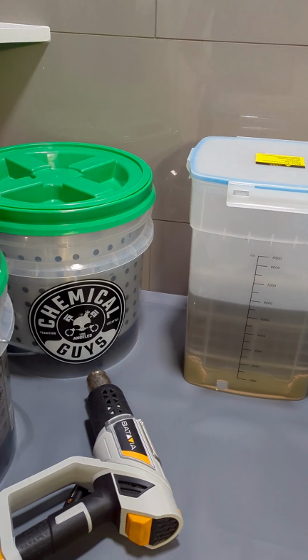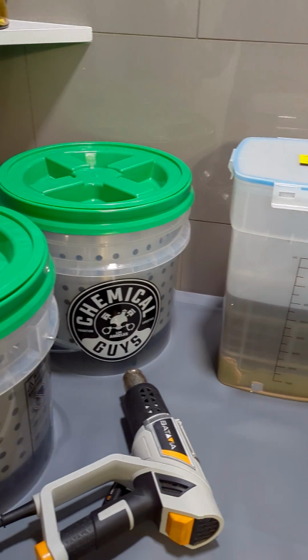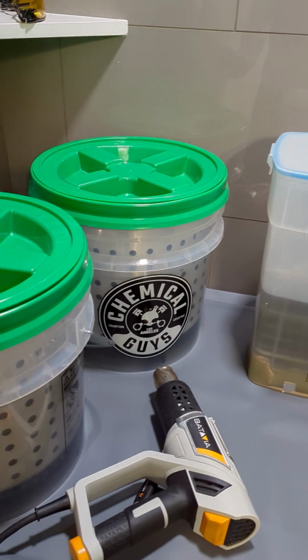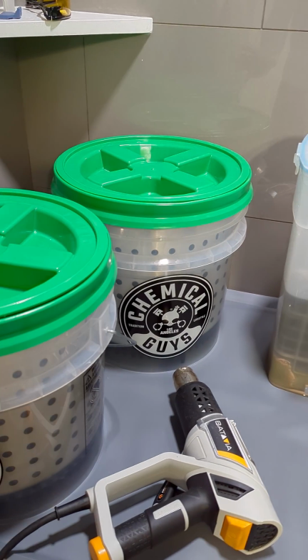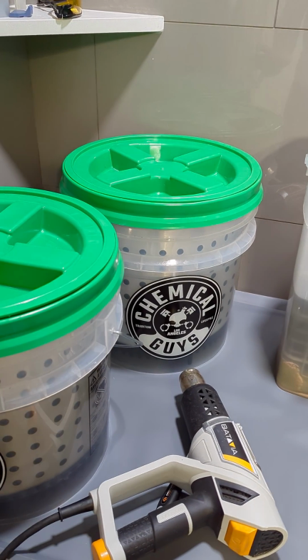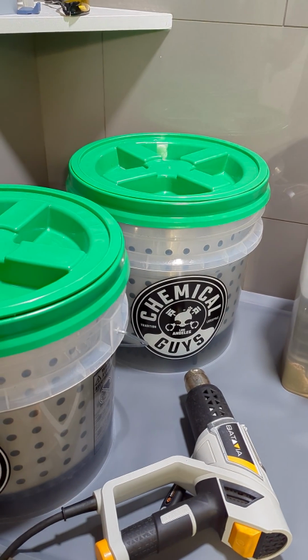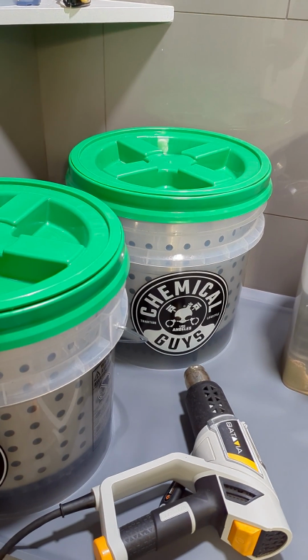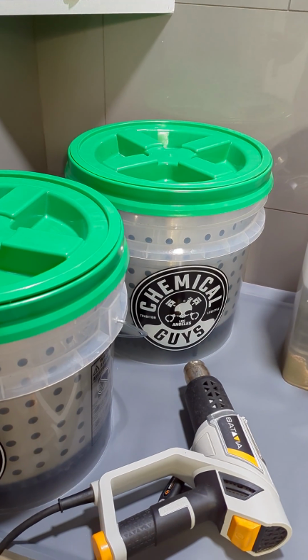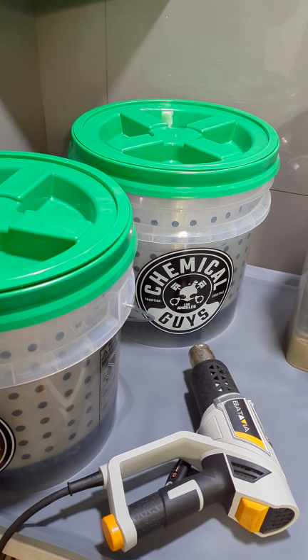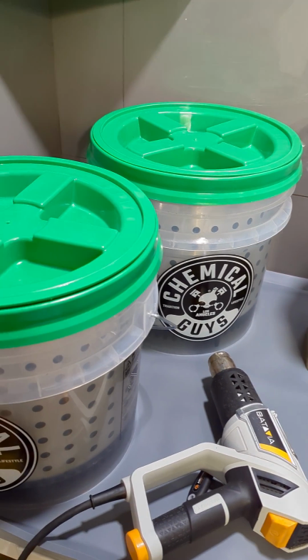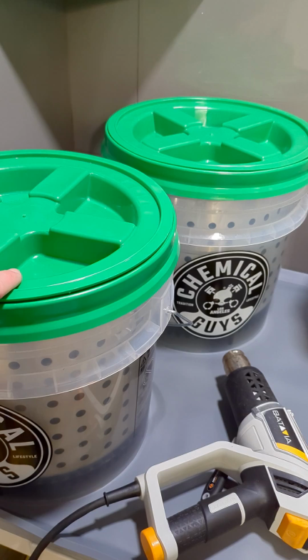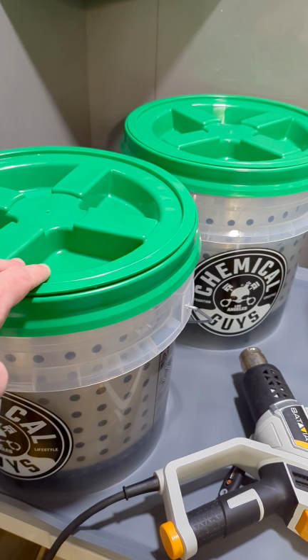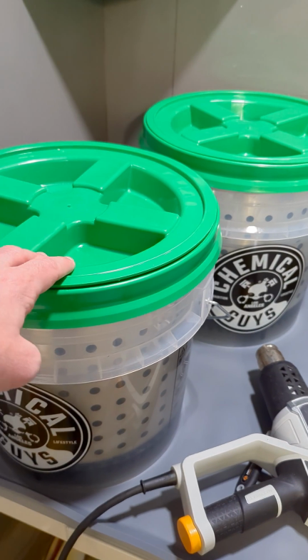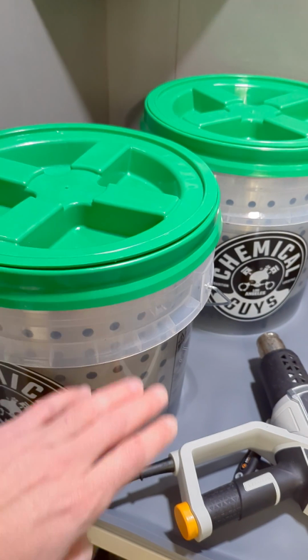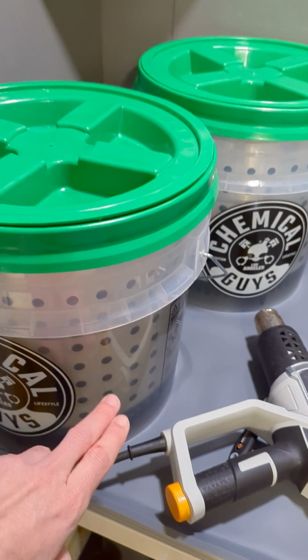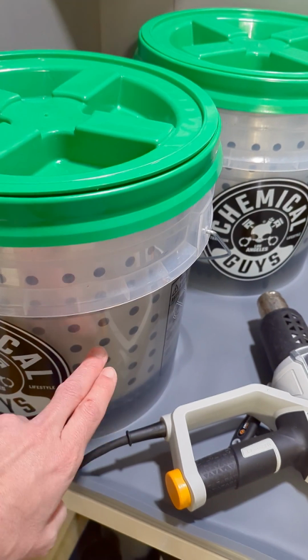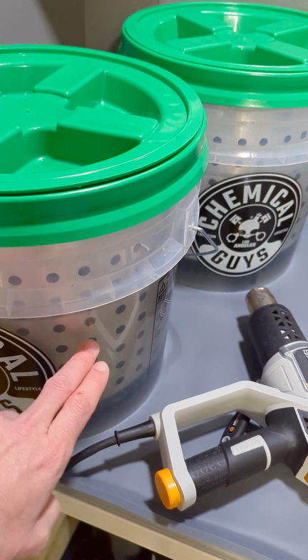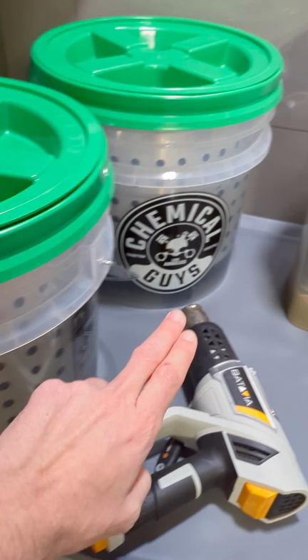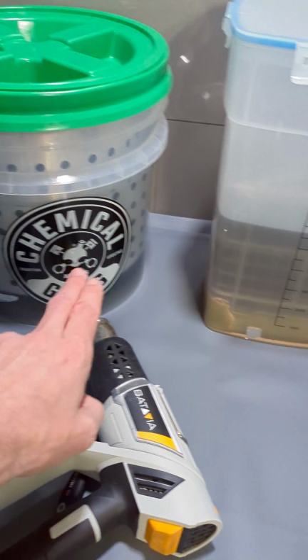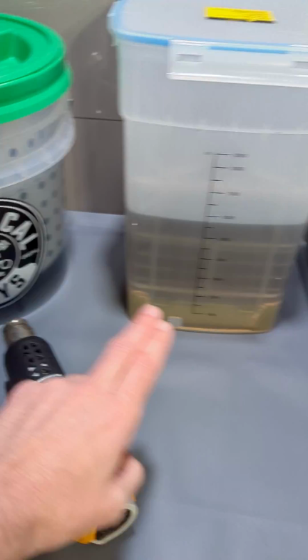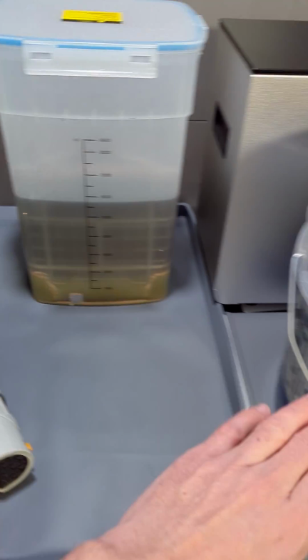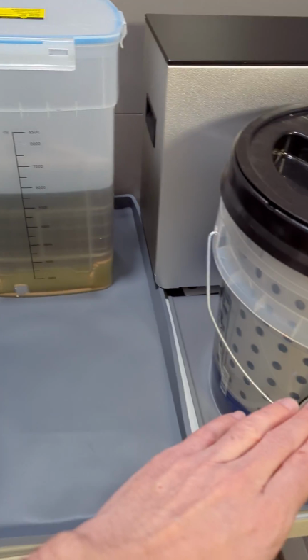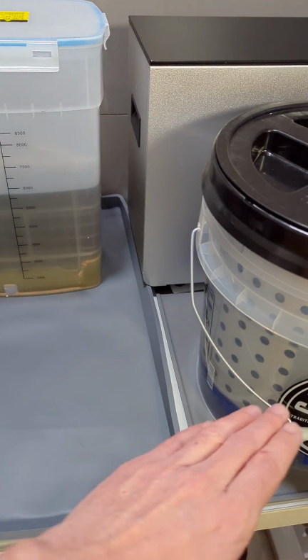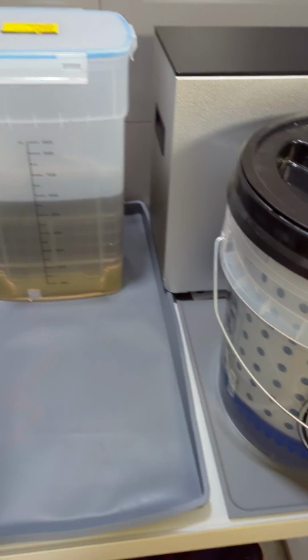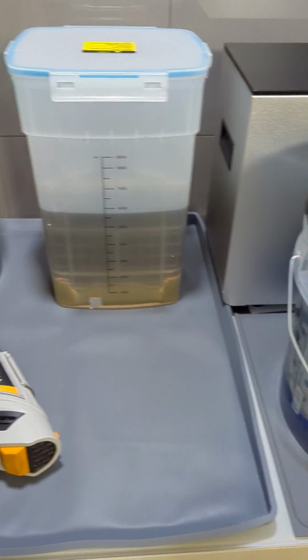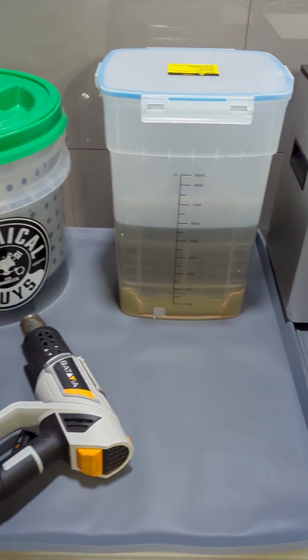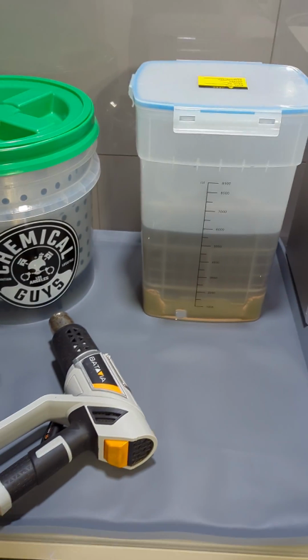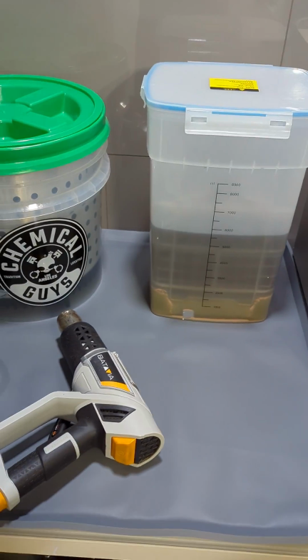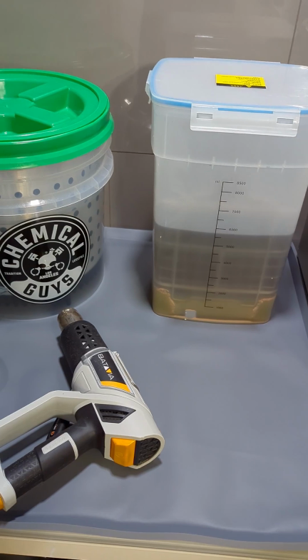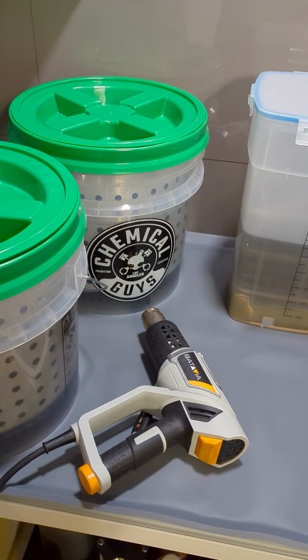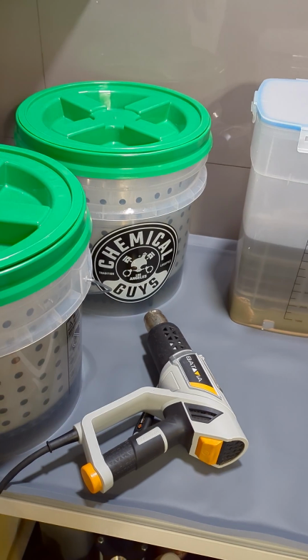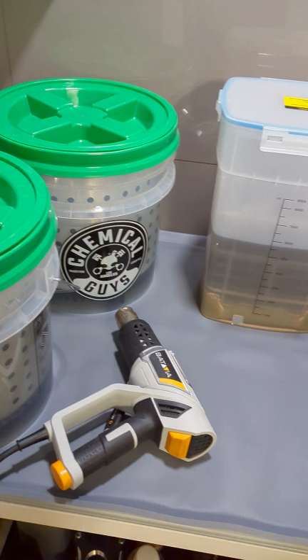I really don't use up a lot of IPA very fast. There is an initial investment of about three and a half gallons of IPA per bucket, so the upfront cost is pretty high, but after that's done it lasts a really long time.